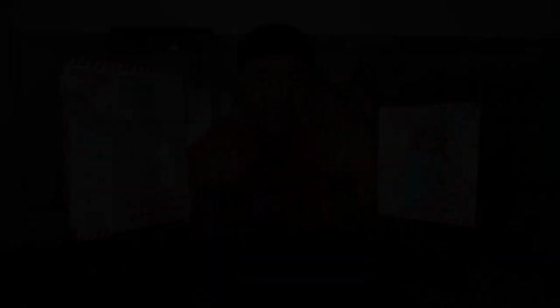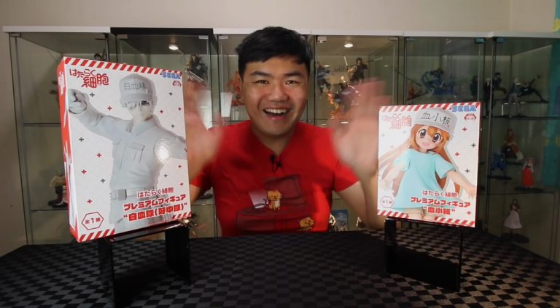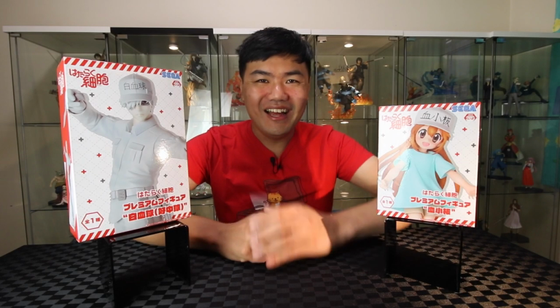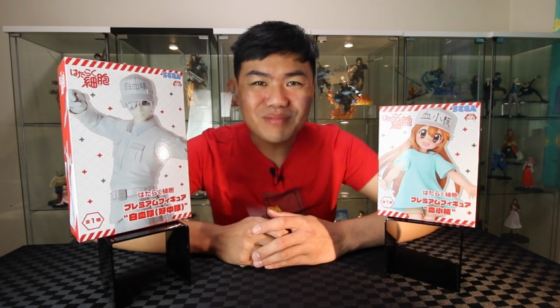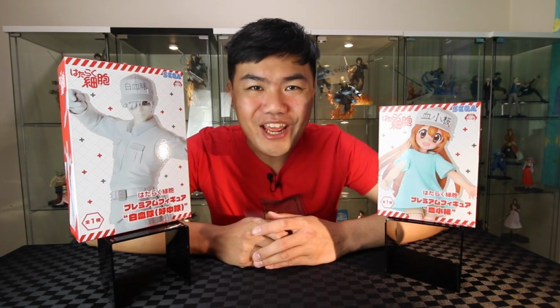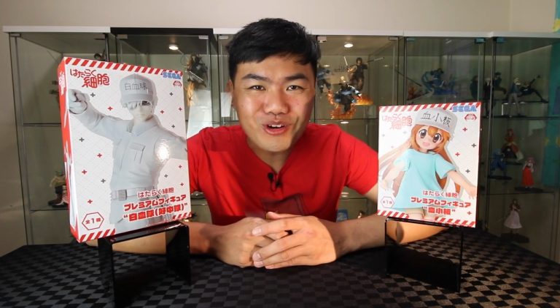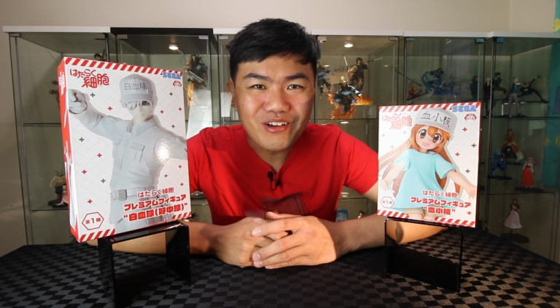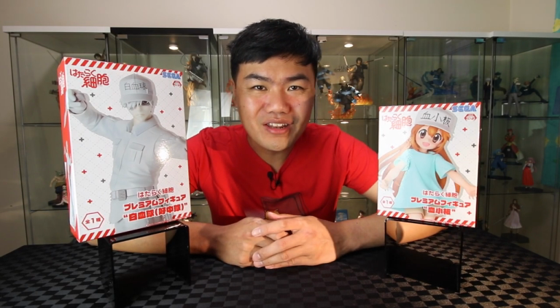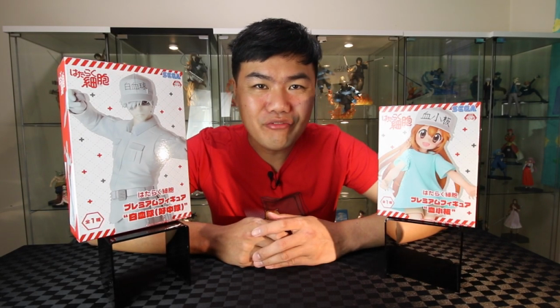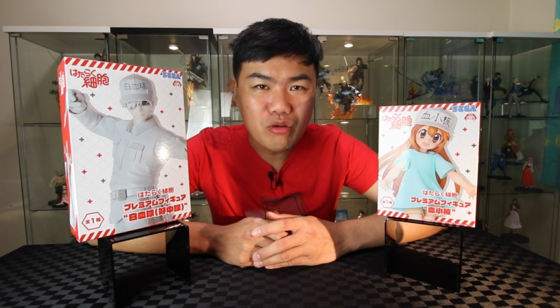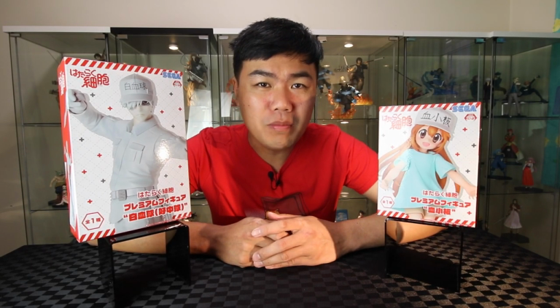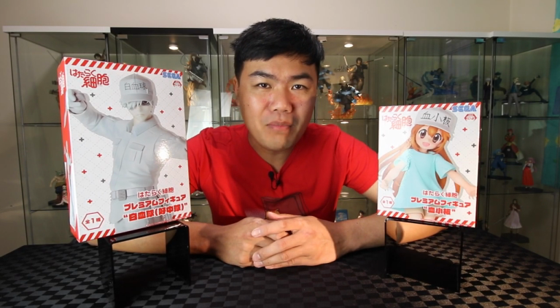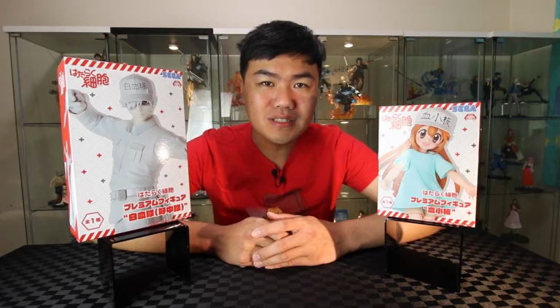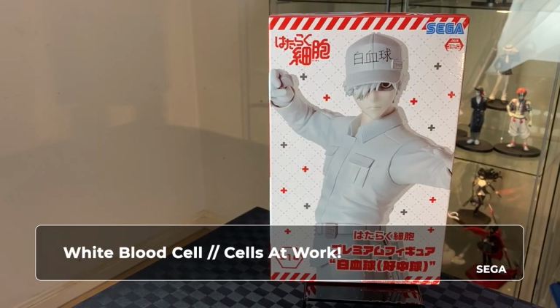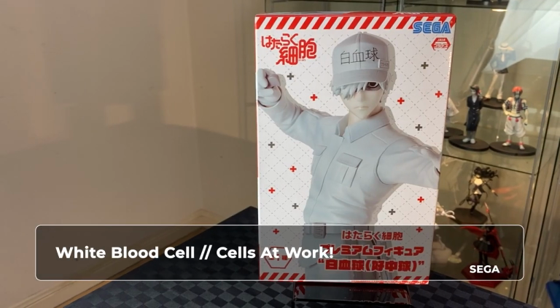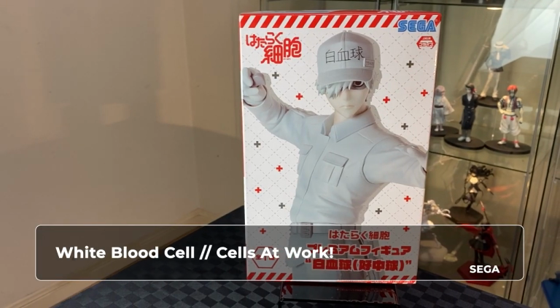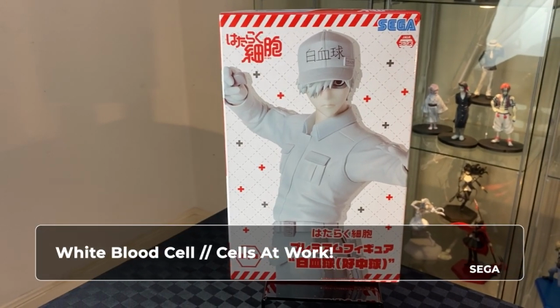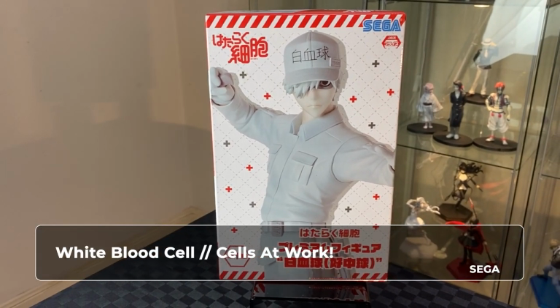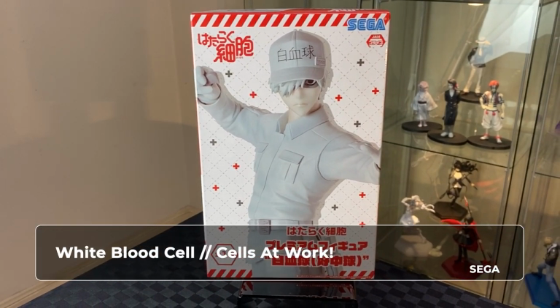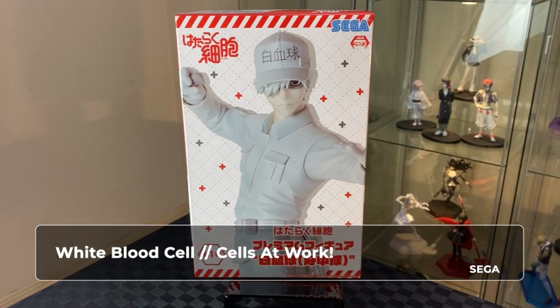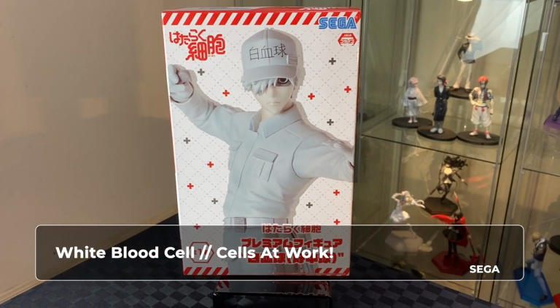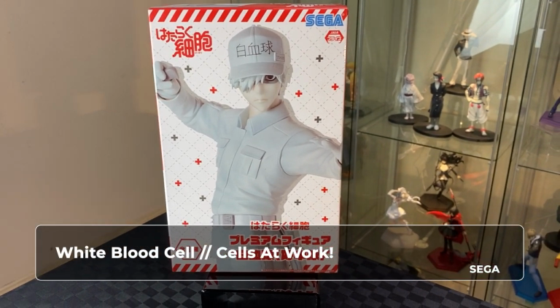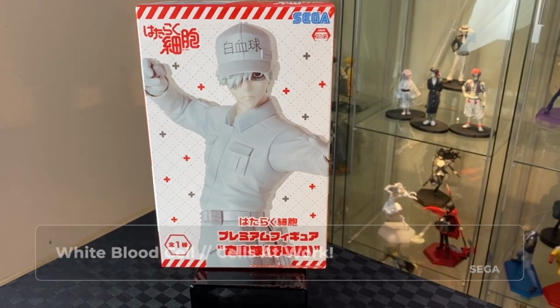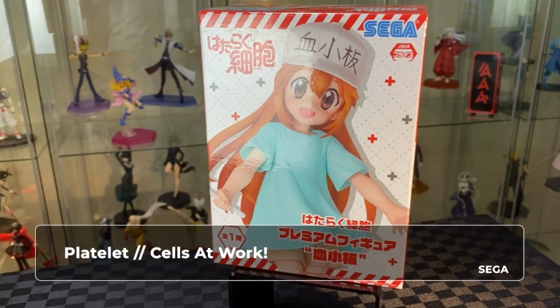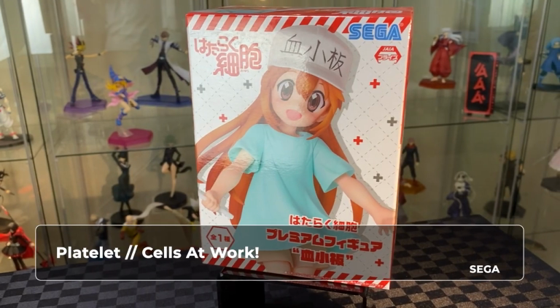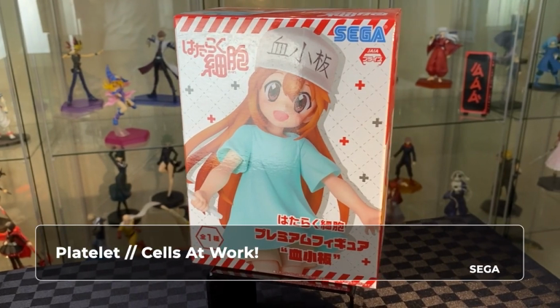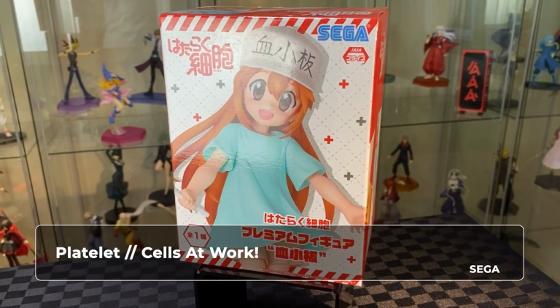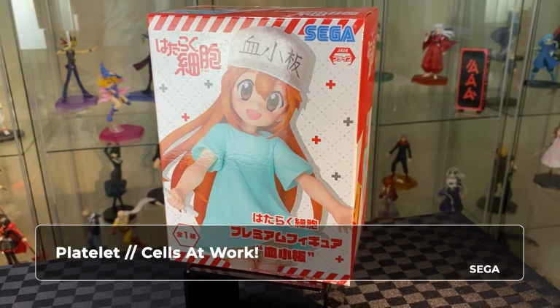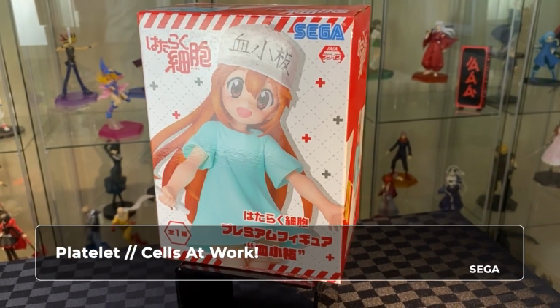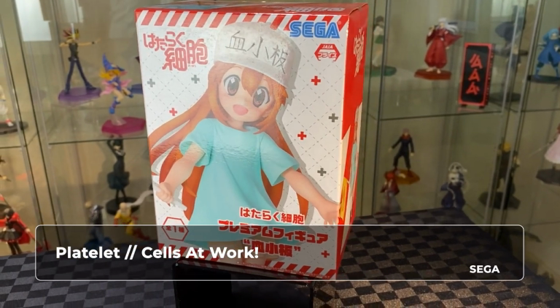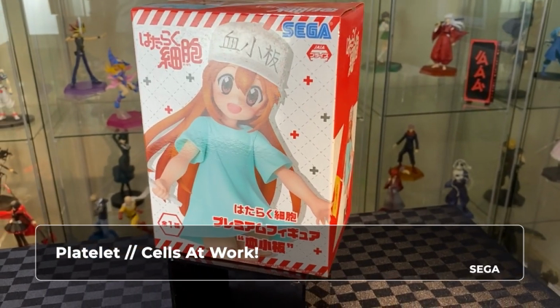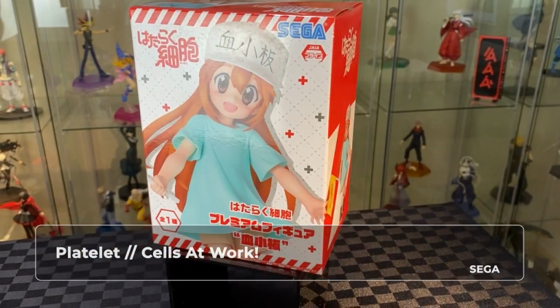Hi, welcome to A-Warsing. On this video we will be unboxing the white blood cell from Cells at Work SPM, as well as the platelet also from Cells at Work.